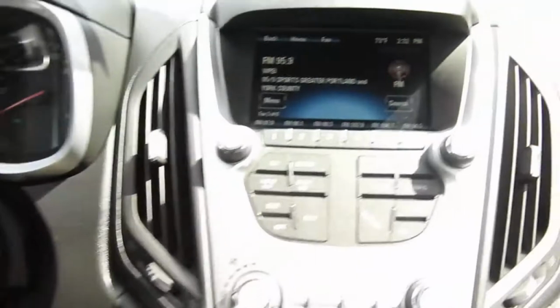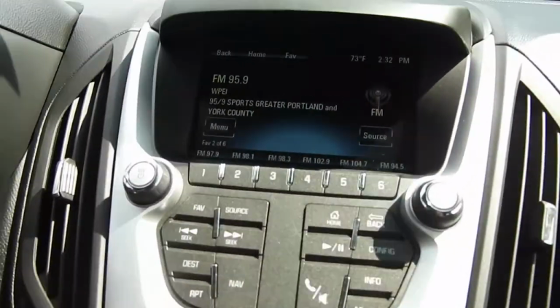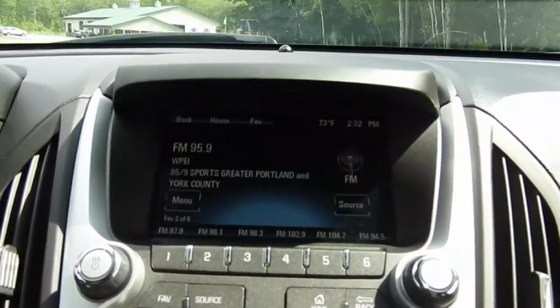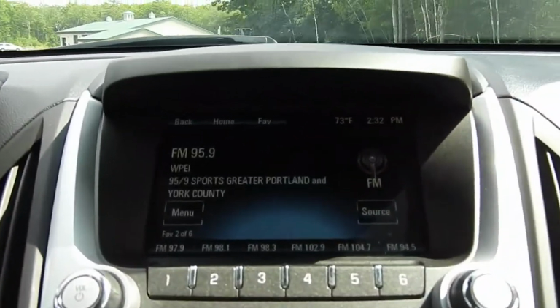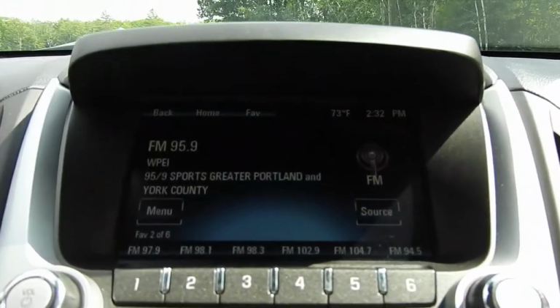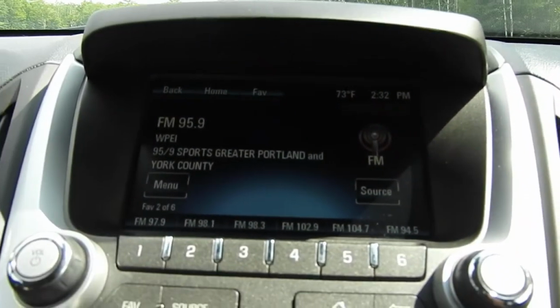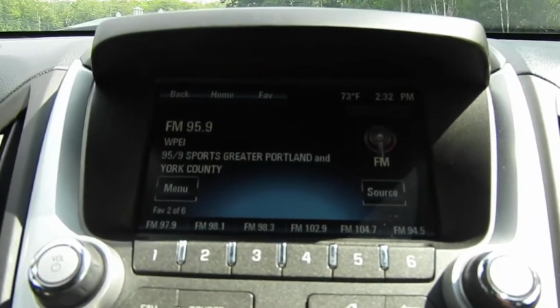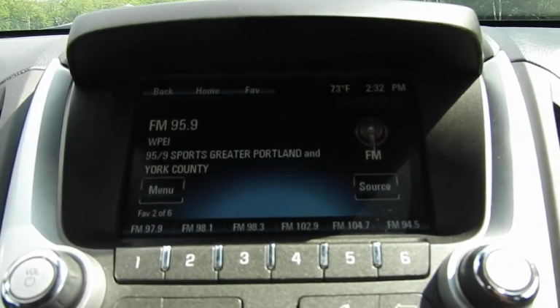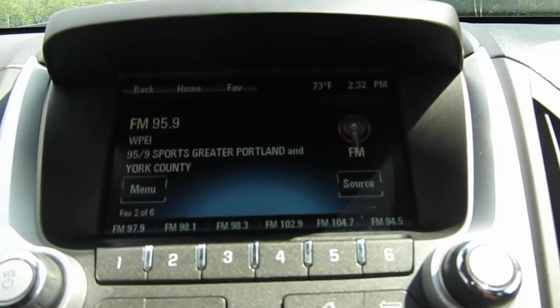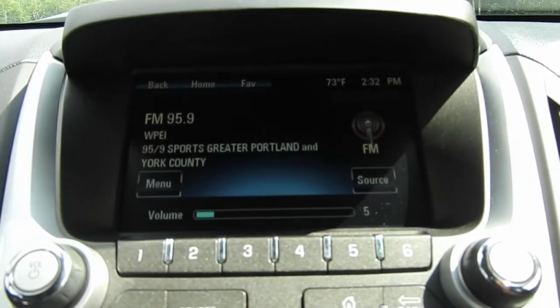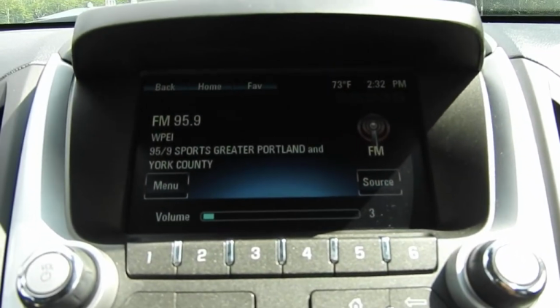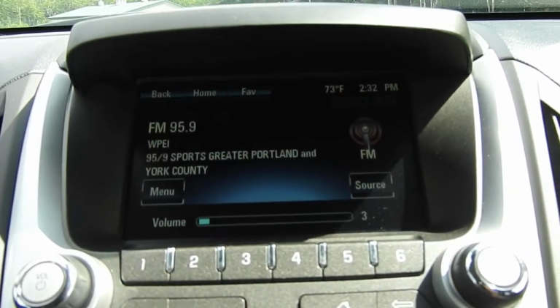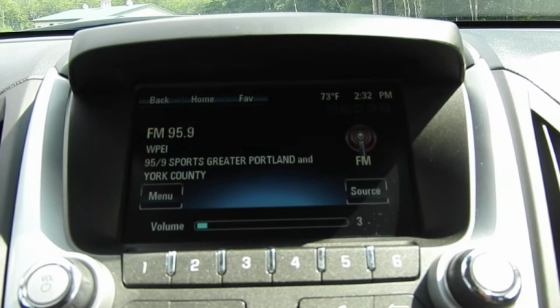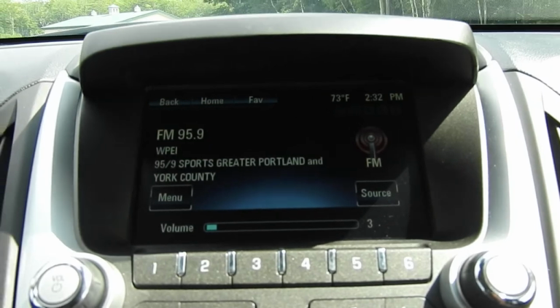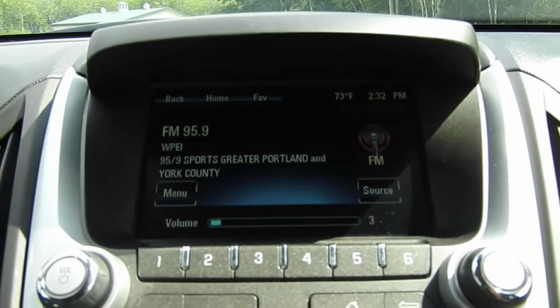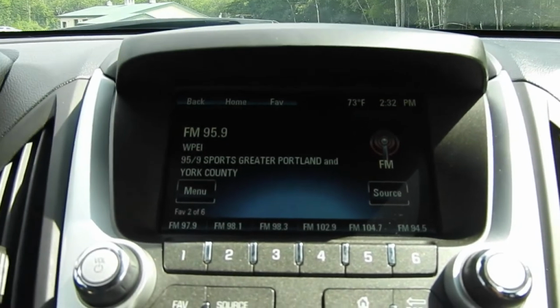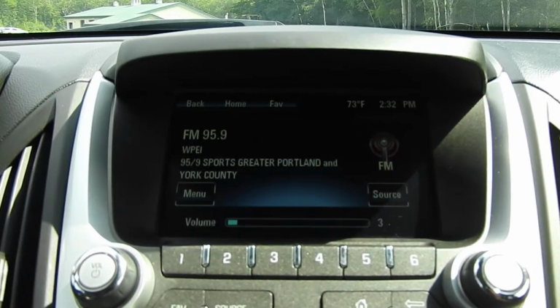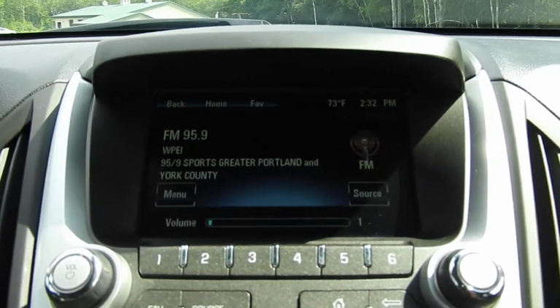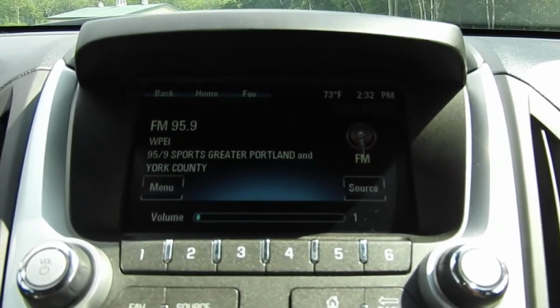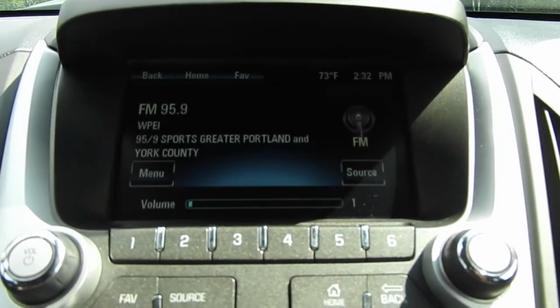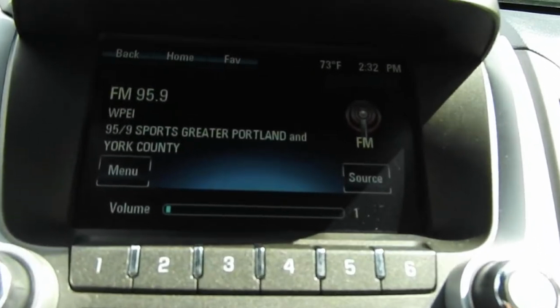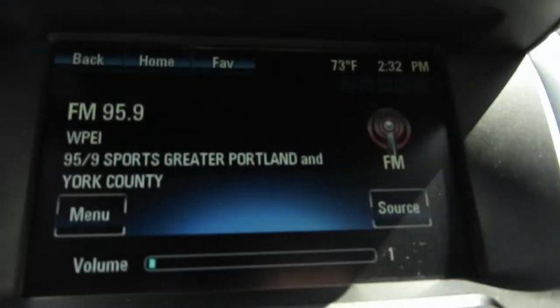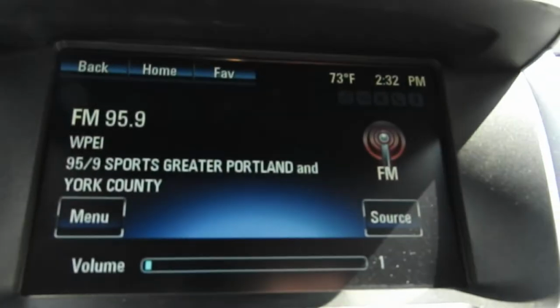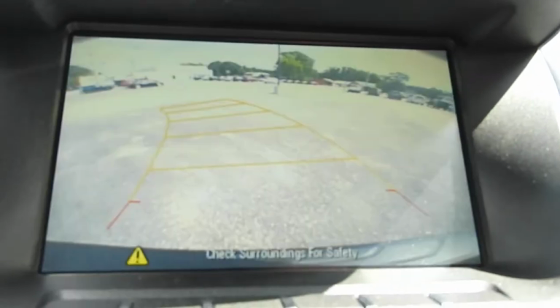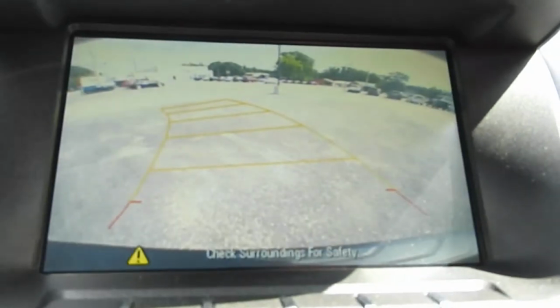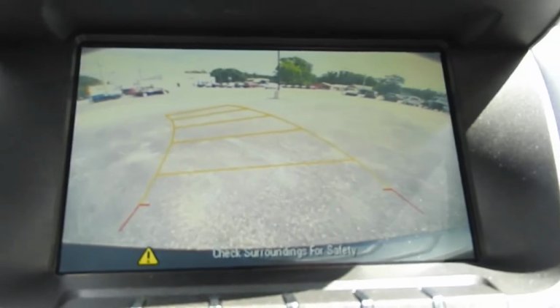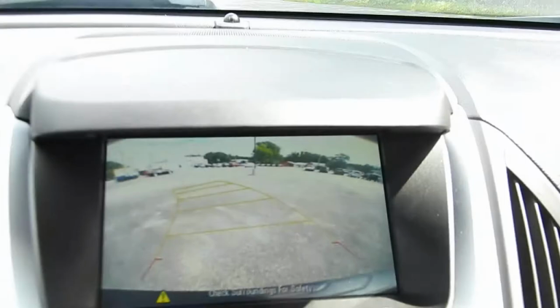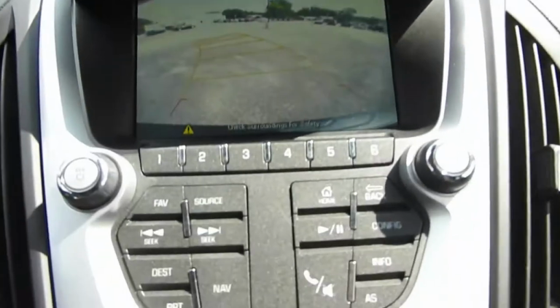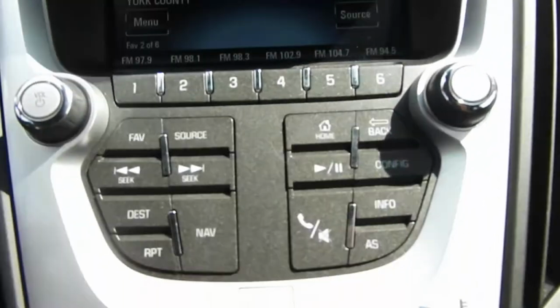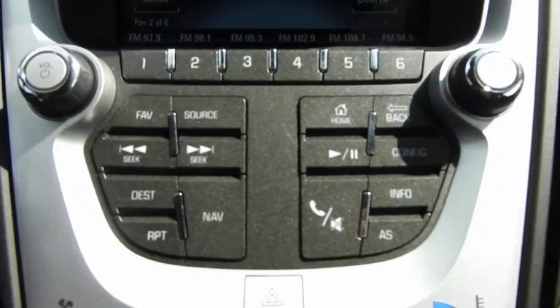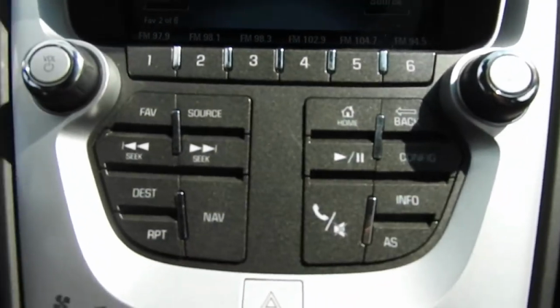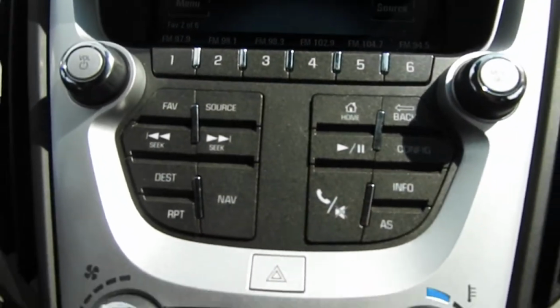You've got your infotainment system here — AM/FM radio, all your Bluetooth phone connections, all that sort of thing. You also have your backup camera right there, with some physical buttons for that system.